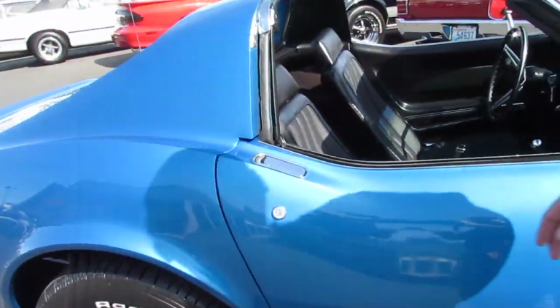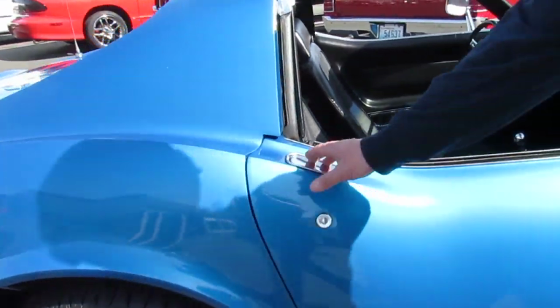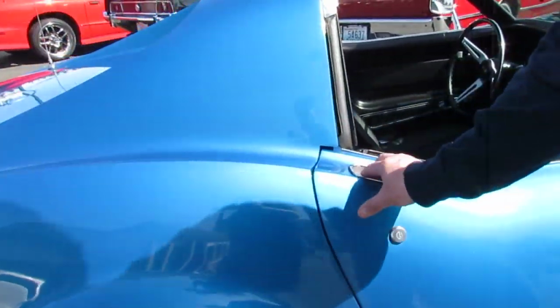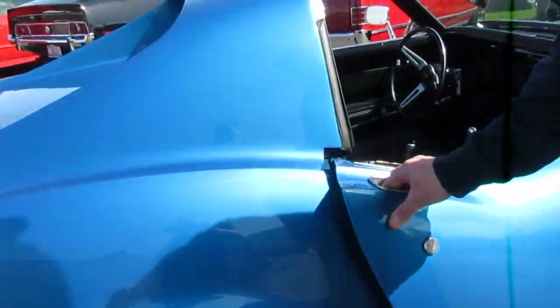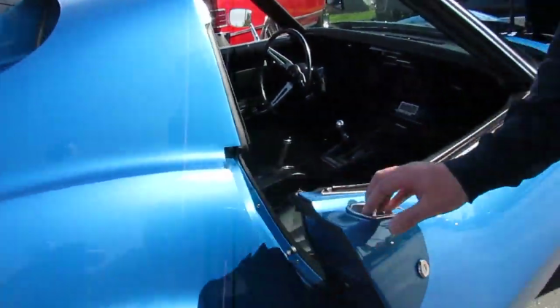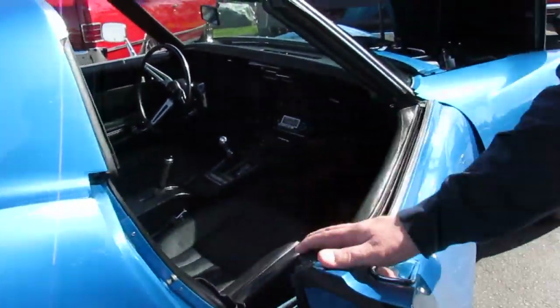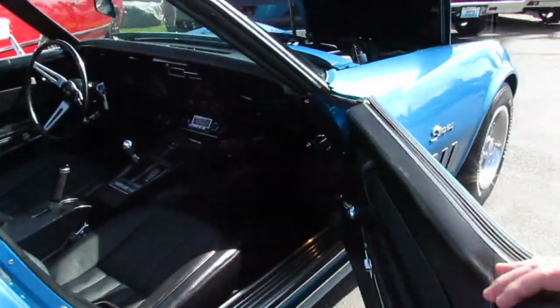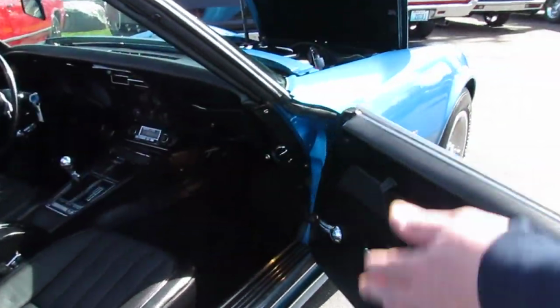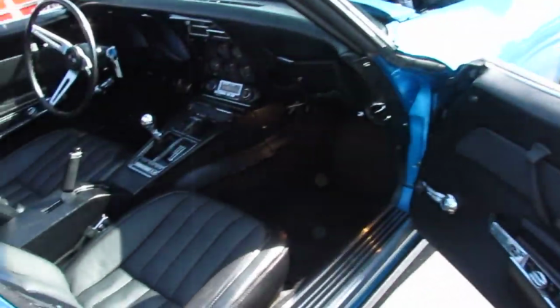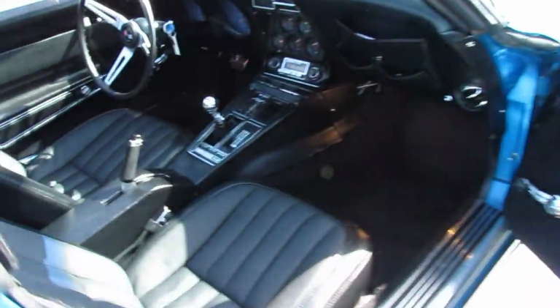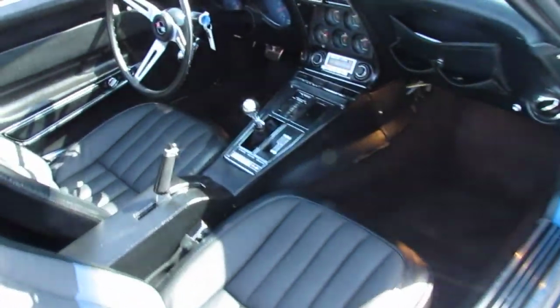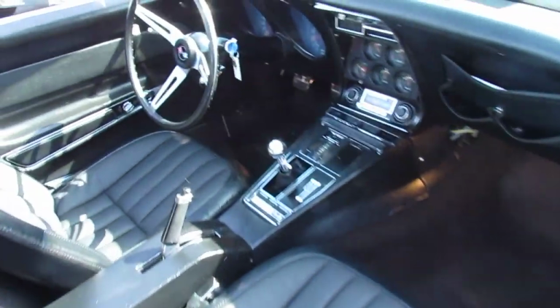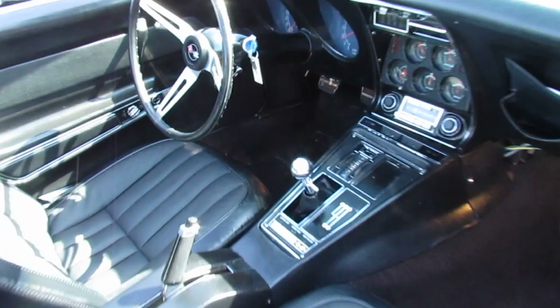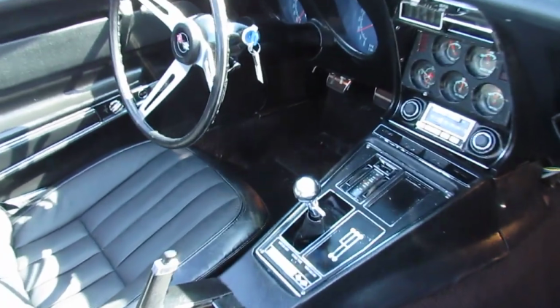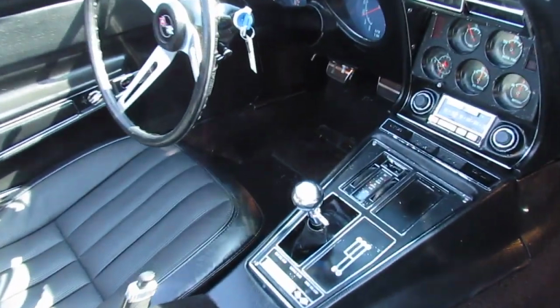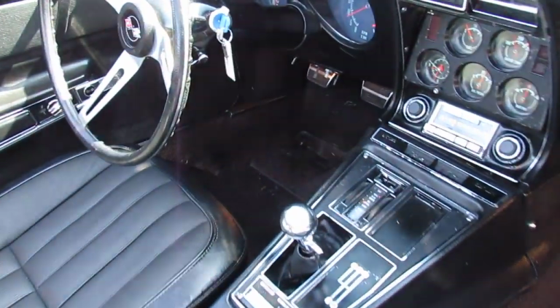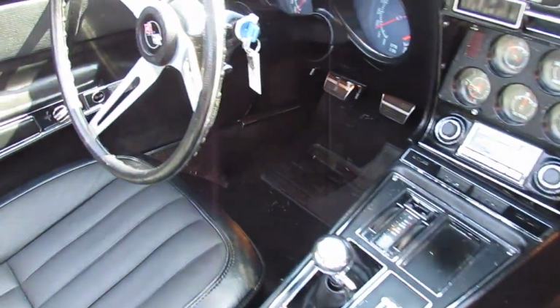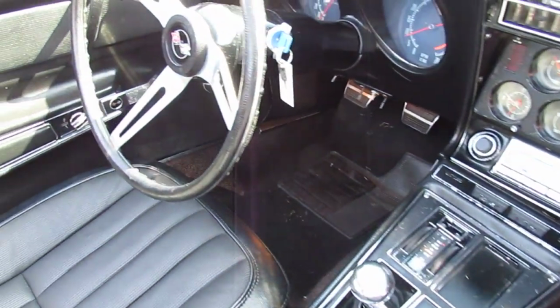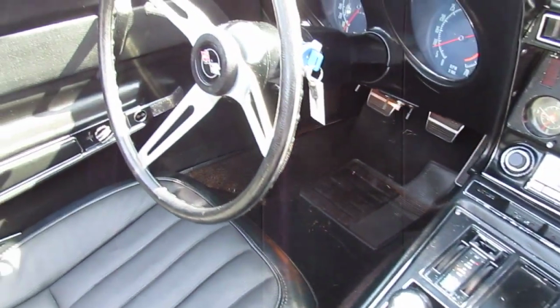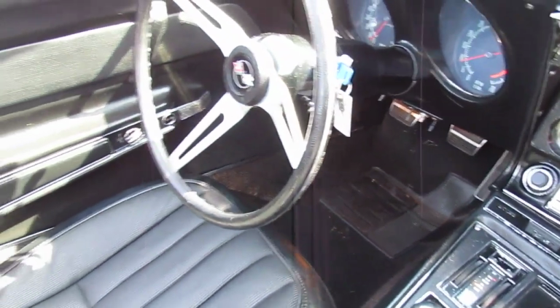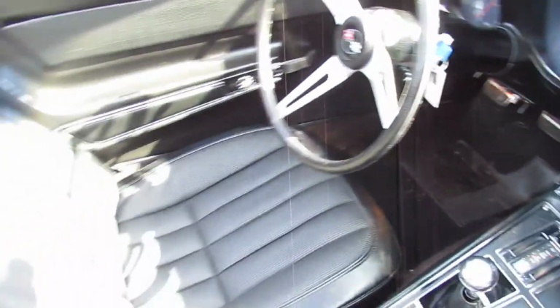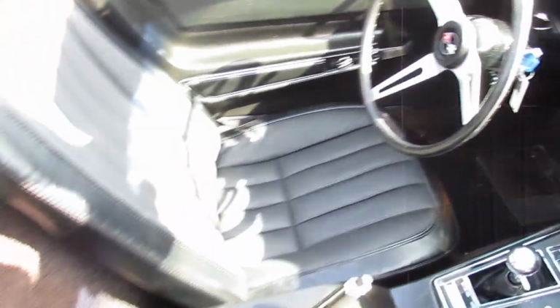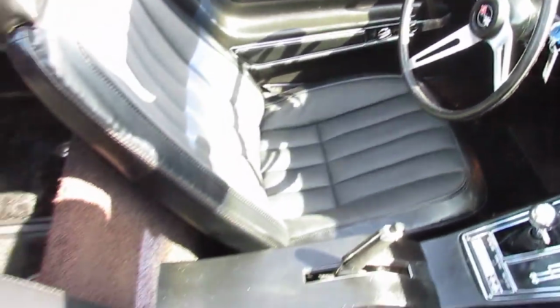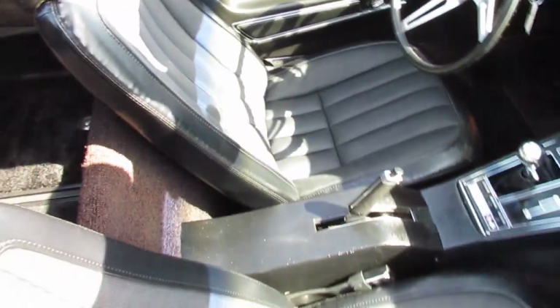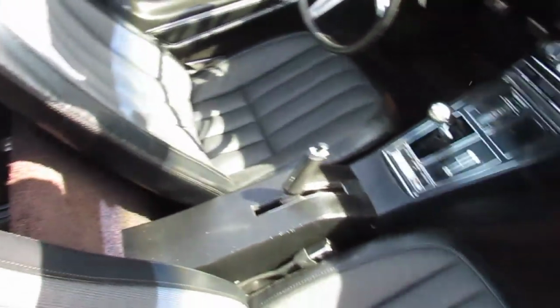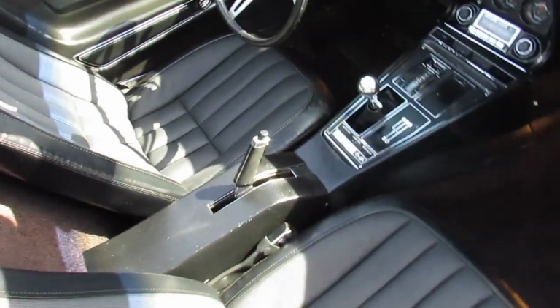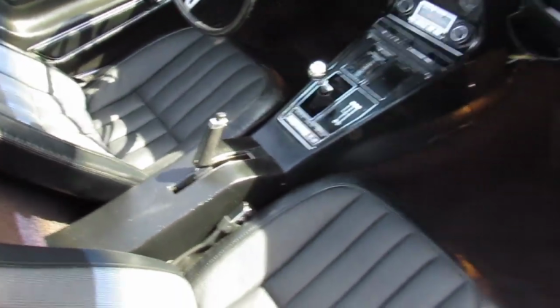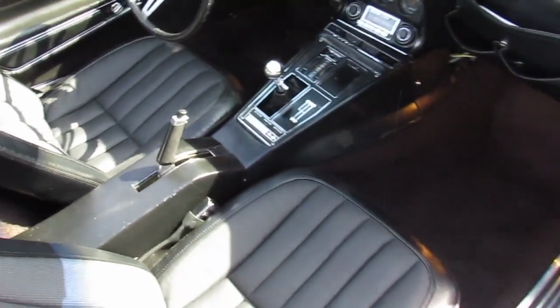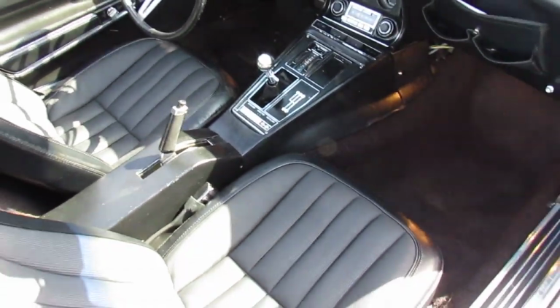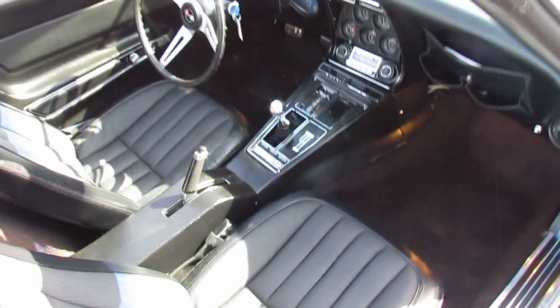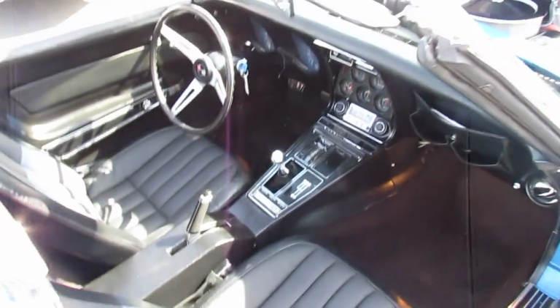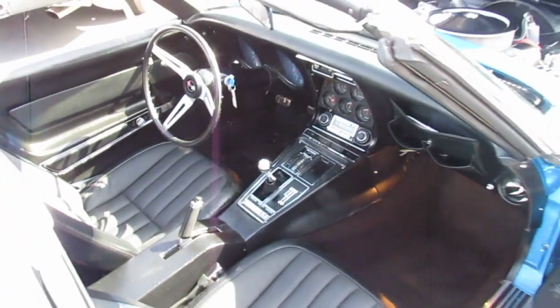Open the door for you. 4-speed as well. Beautiful bucket seats. Nice carpet. Factory tach works excellent.